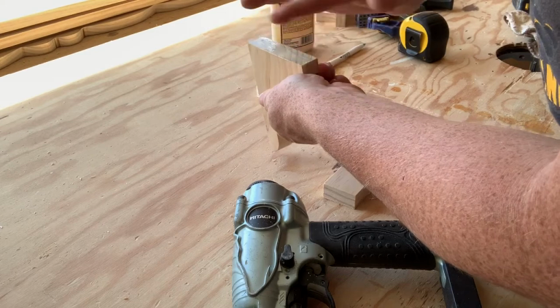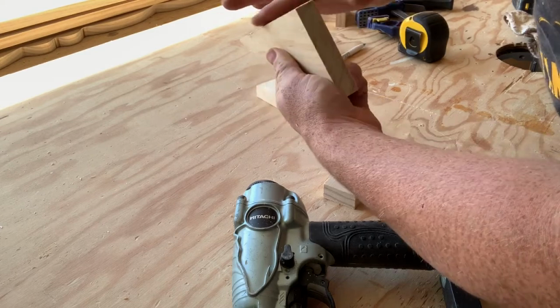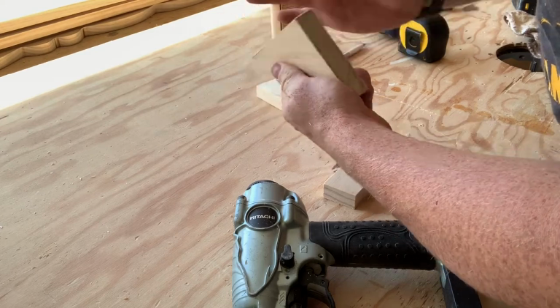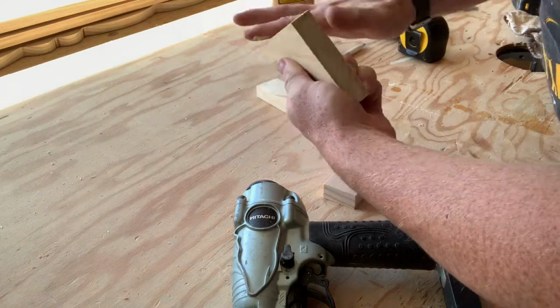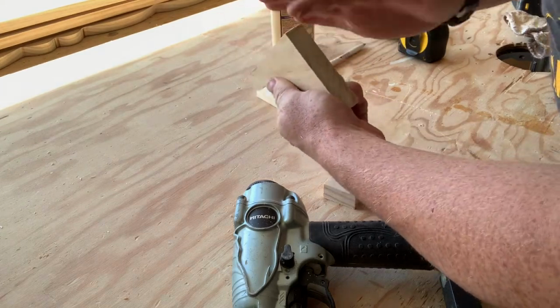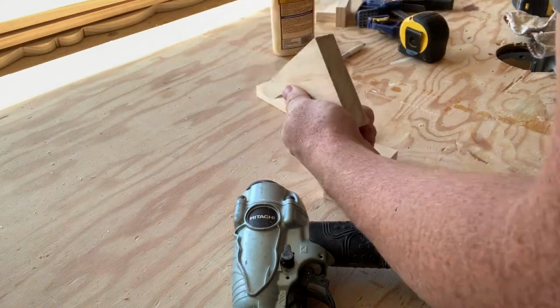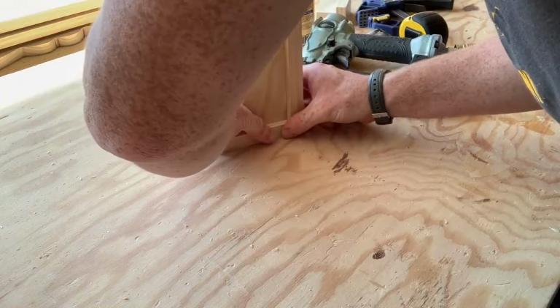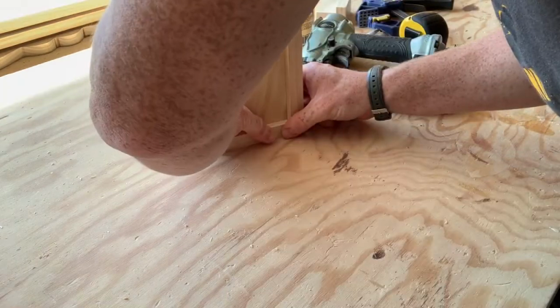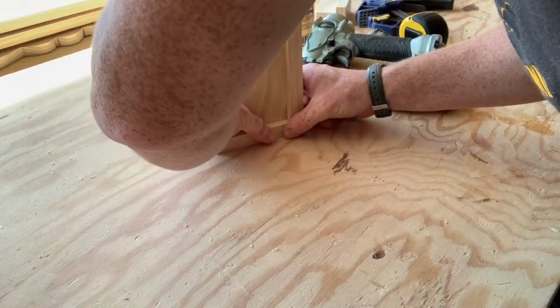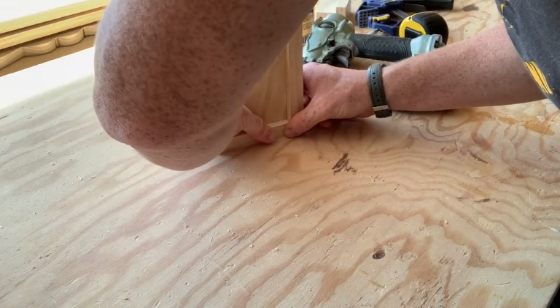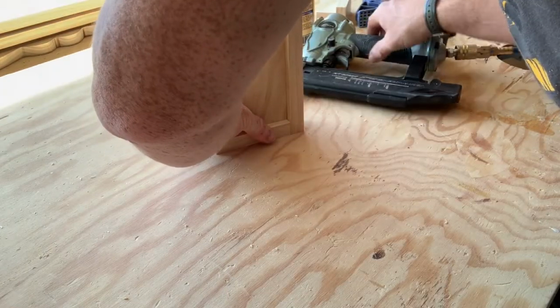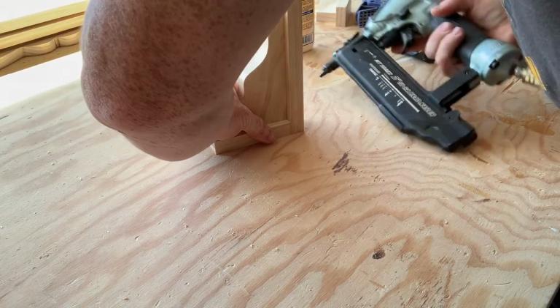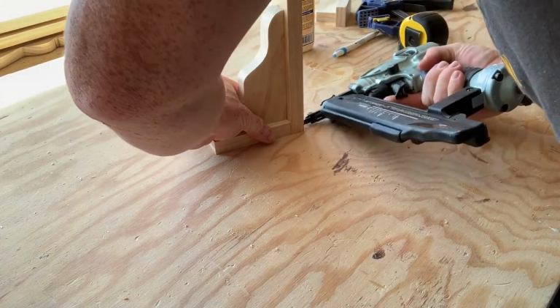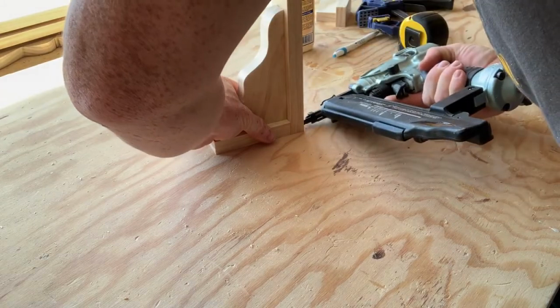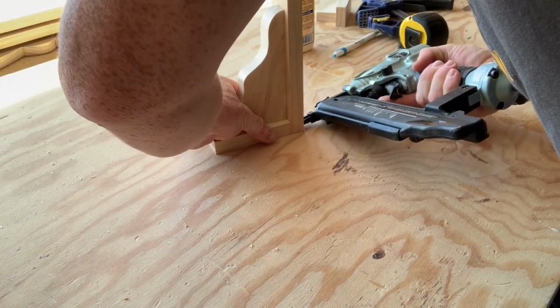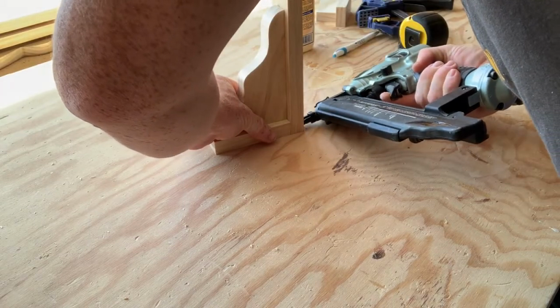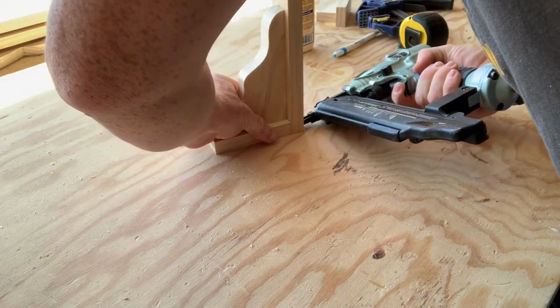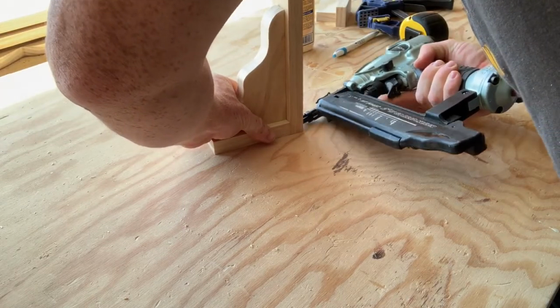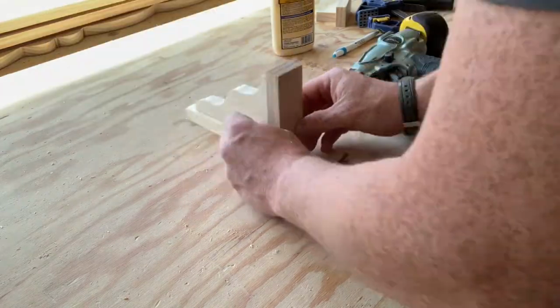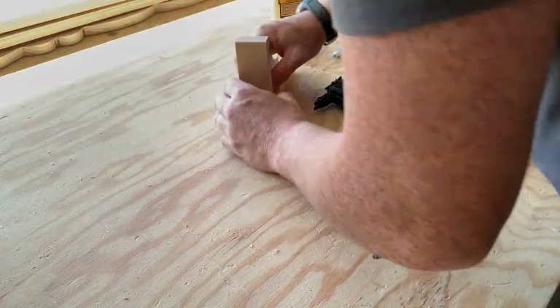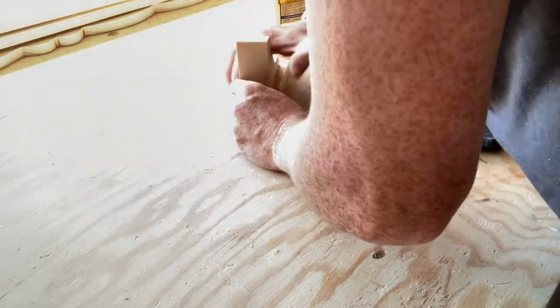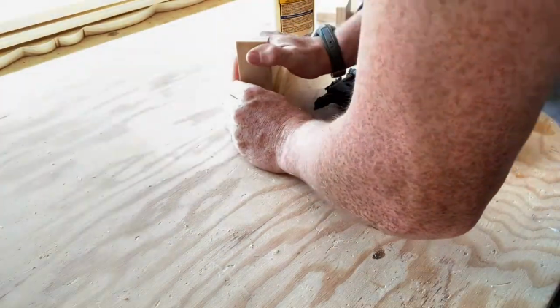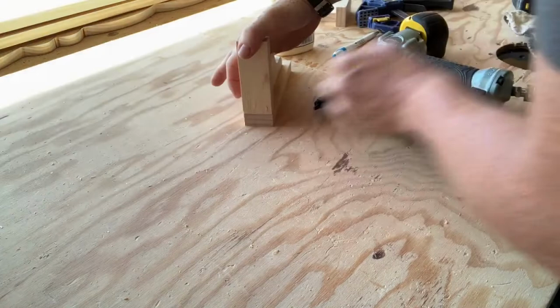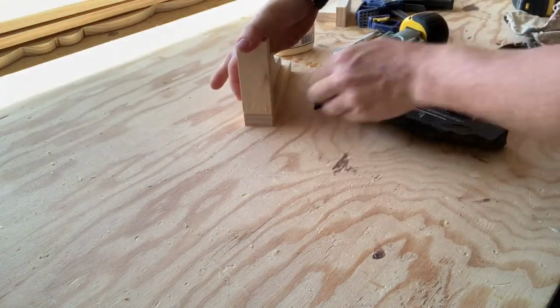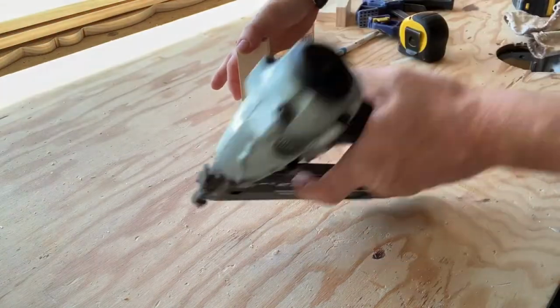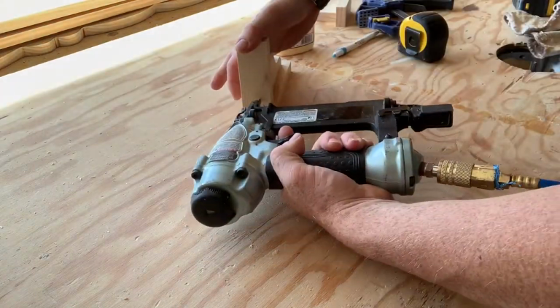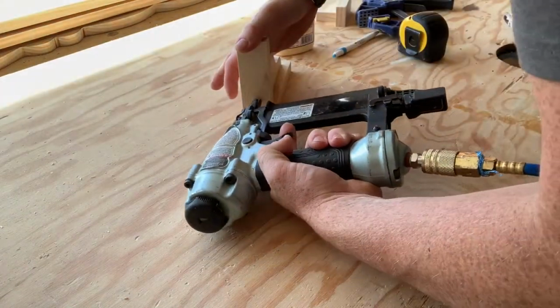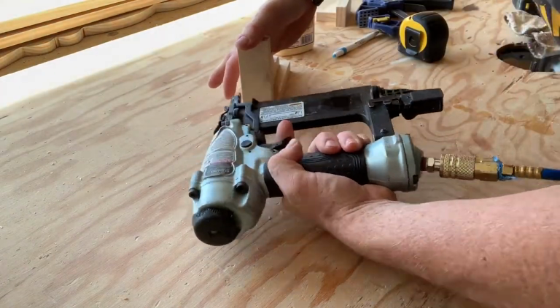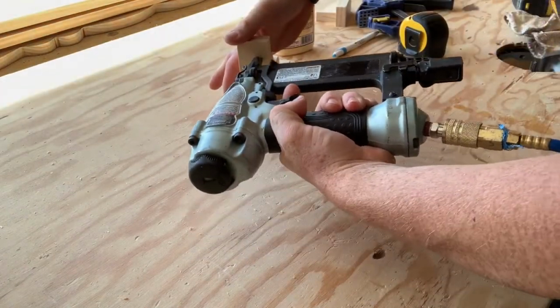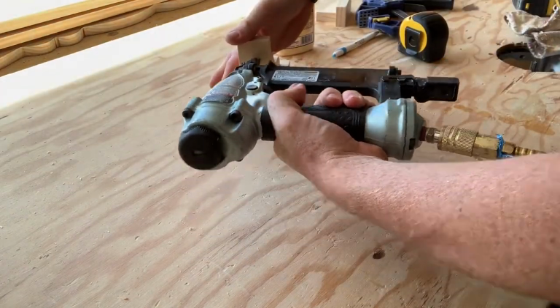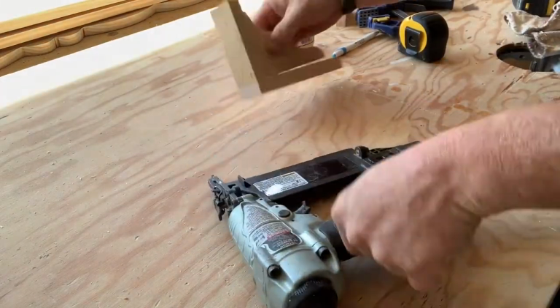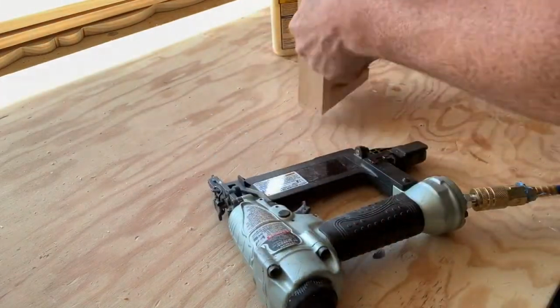Now that the glue is all spread out, go ahead and grab your finishing nails — inch and a half — and nail the 1x2s together first. Make sure those are nice and square and even, make sure it's centered, and go ahead and put a couple of finishing nails in there to help hold it while you let that glue have a nice good time to dry.